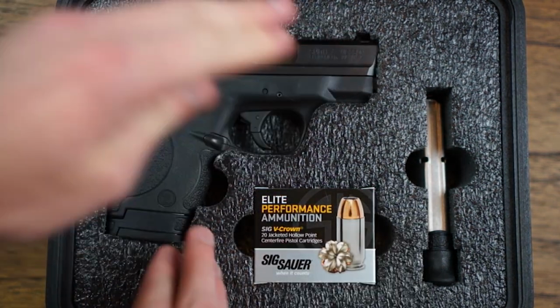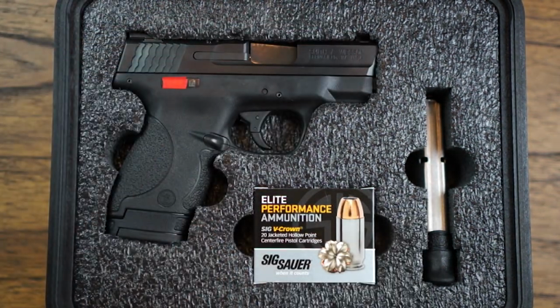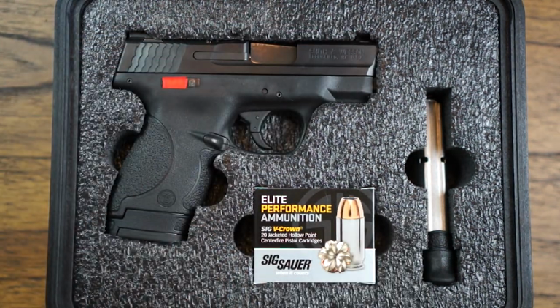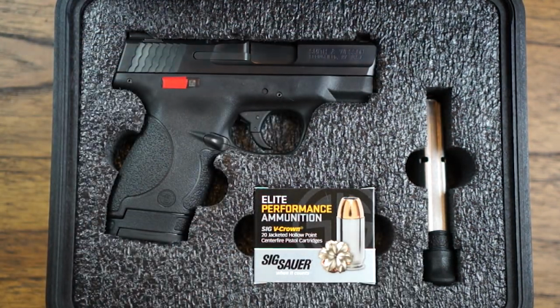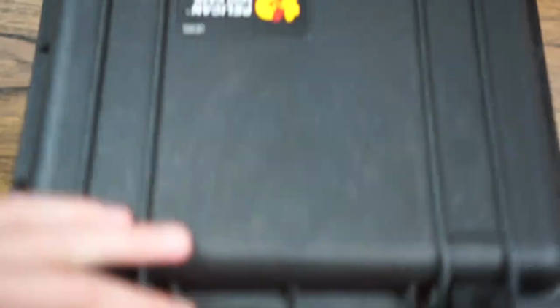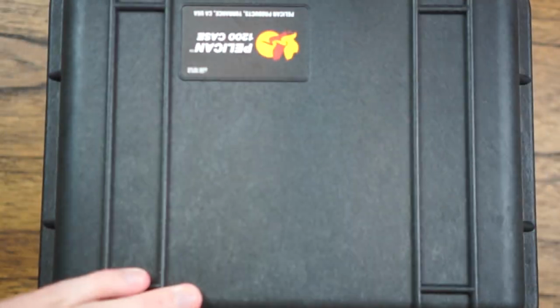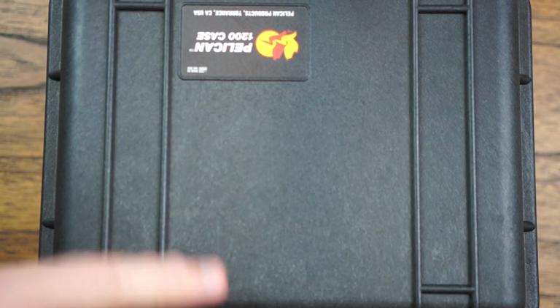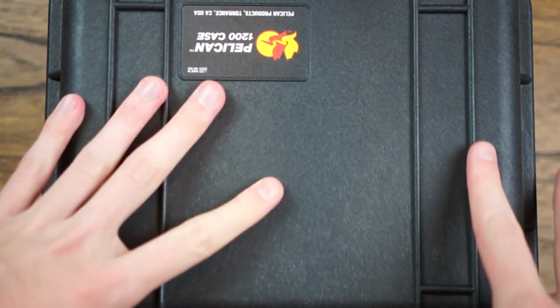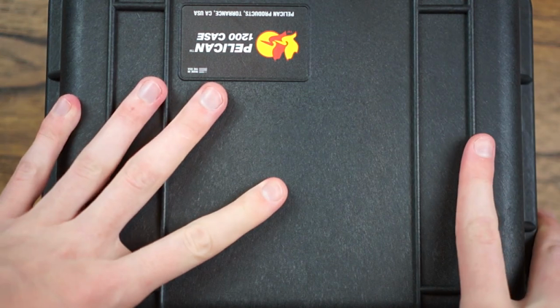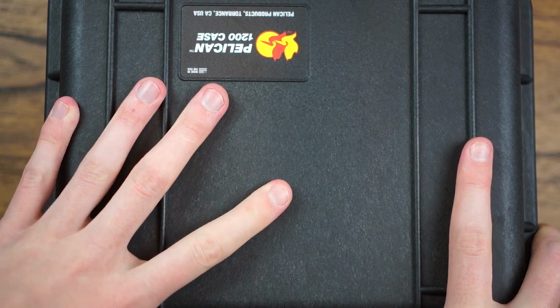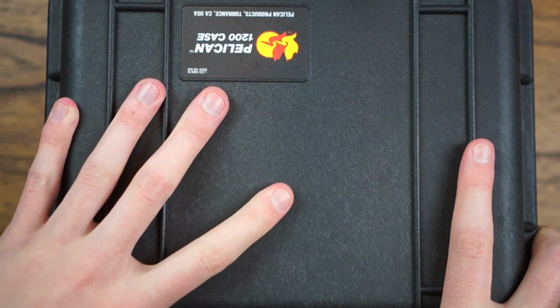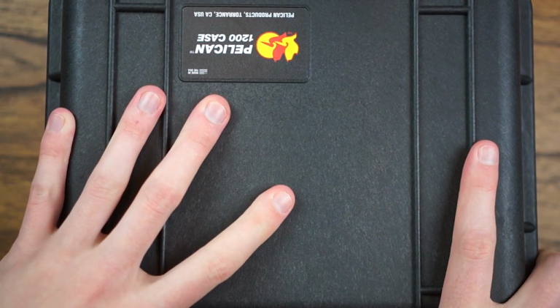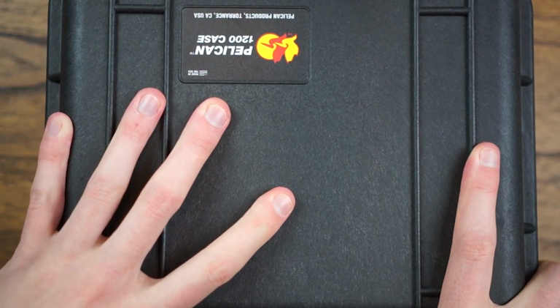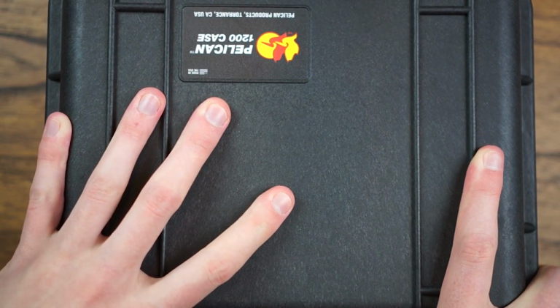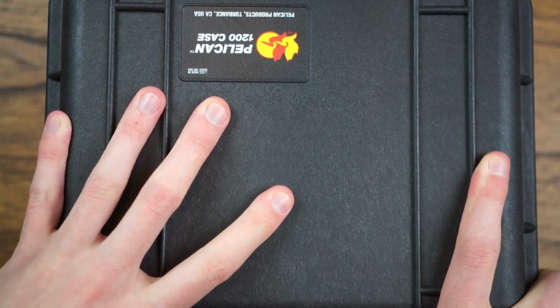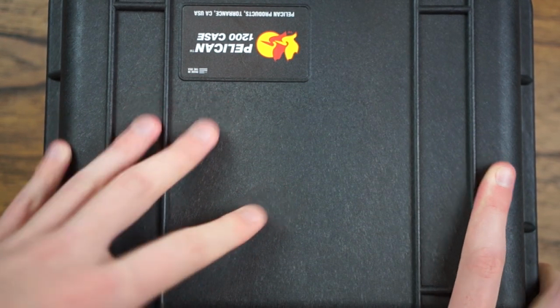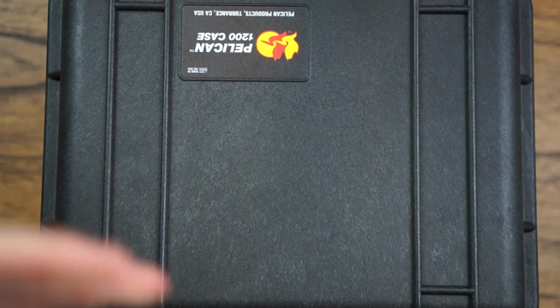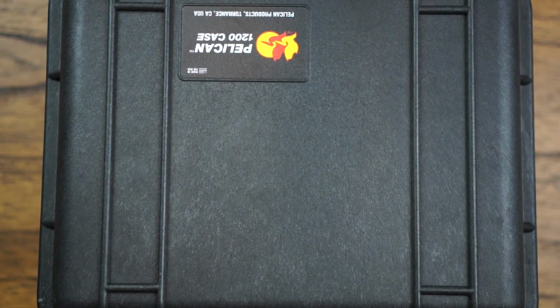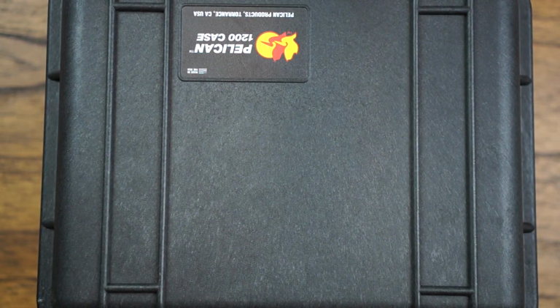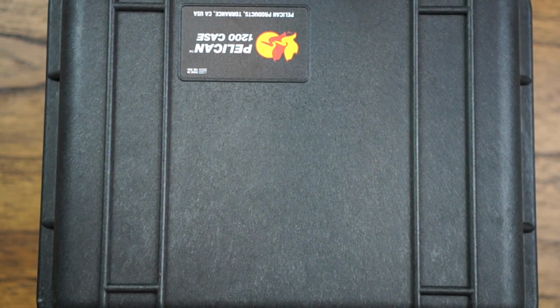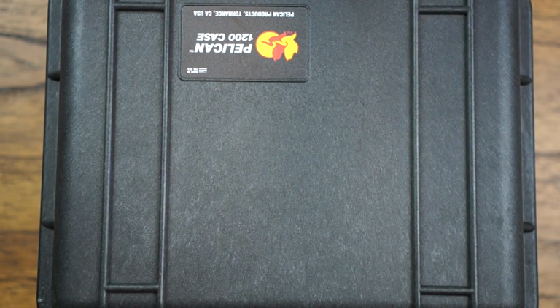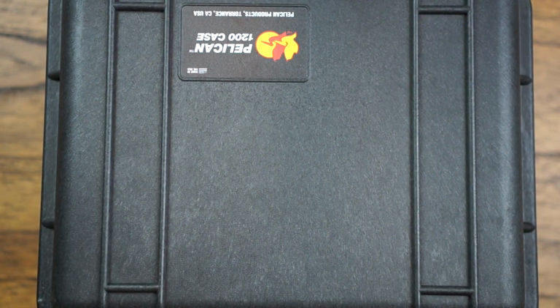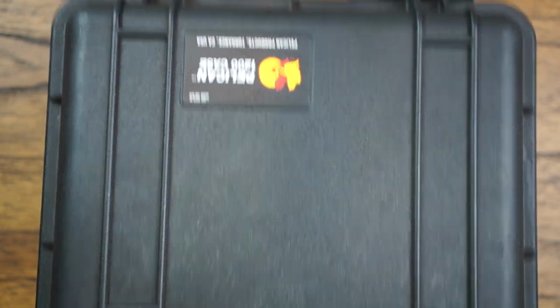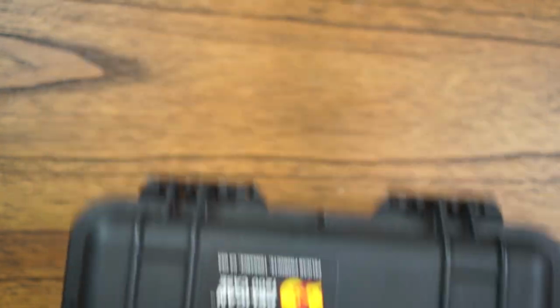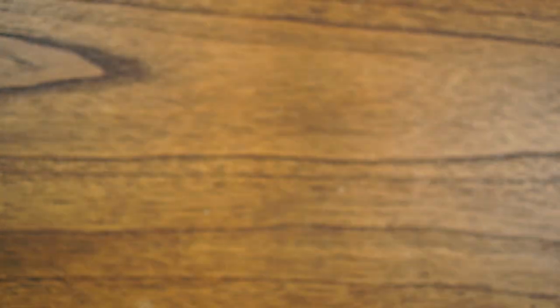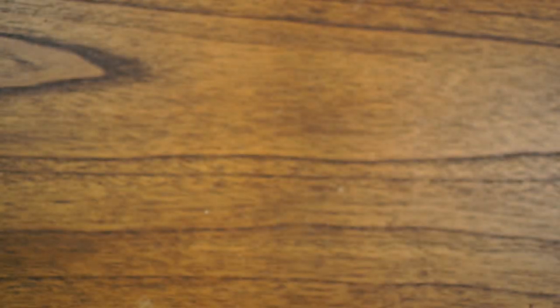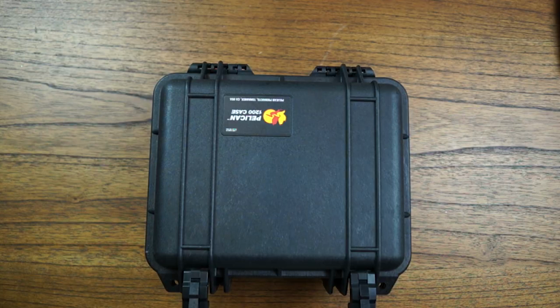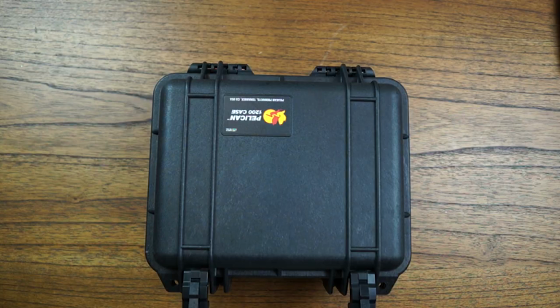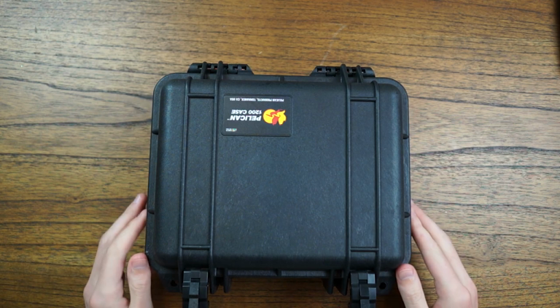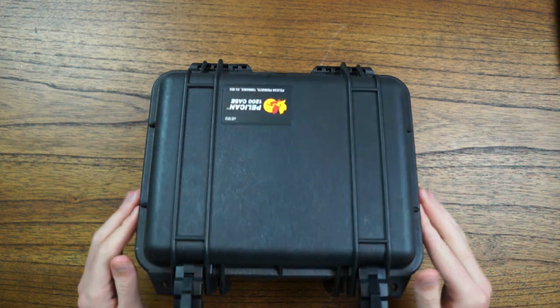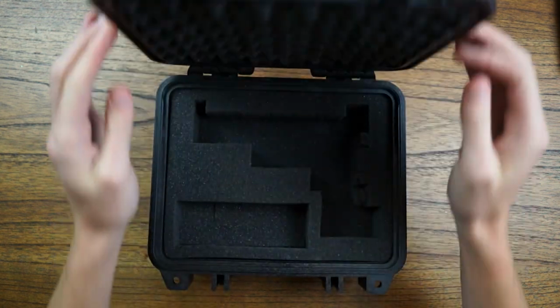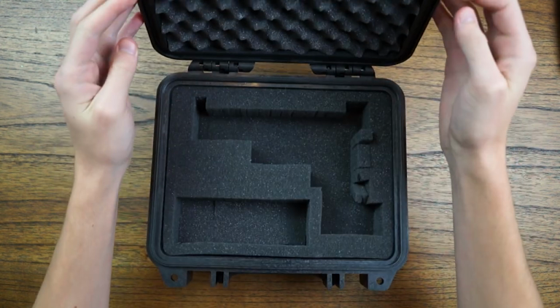Today we're talking about custom Pelican case foam and what I personally use and why I would recommend it to you. We've all been there — you see these amazing pictures of custom foam inserts but either can't figure out an easy way to order them, or they're hundreds of dollars.